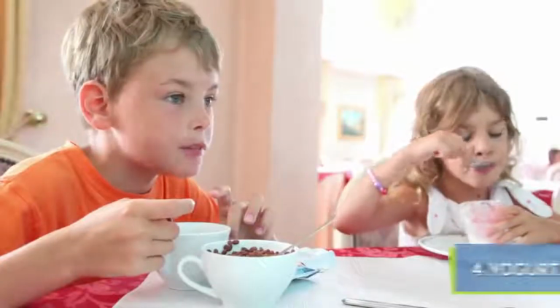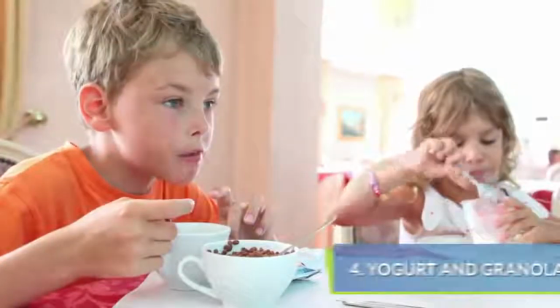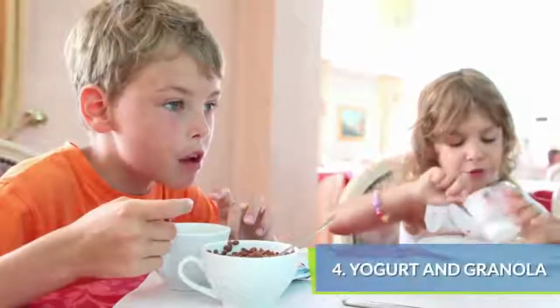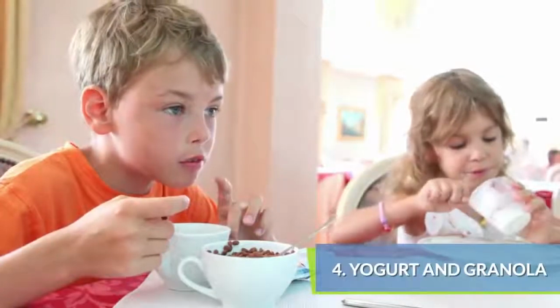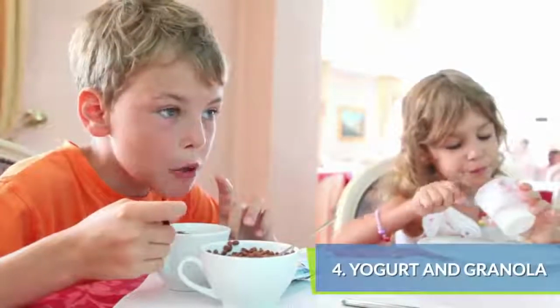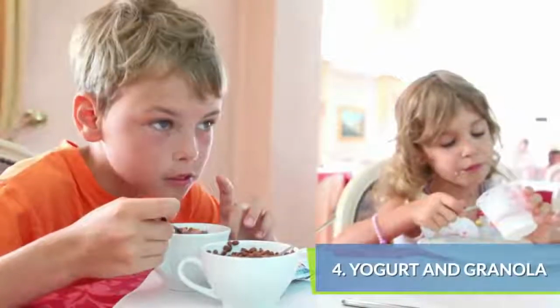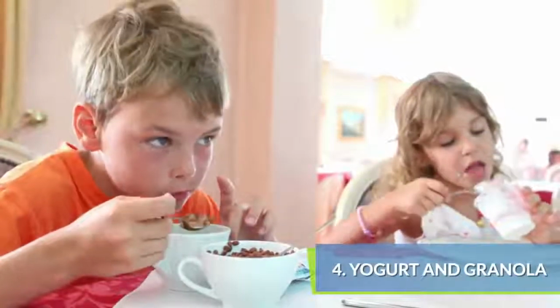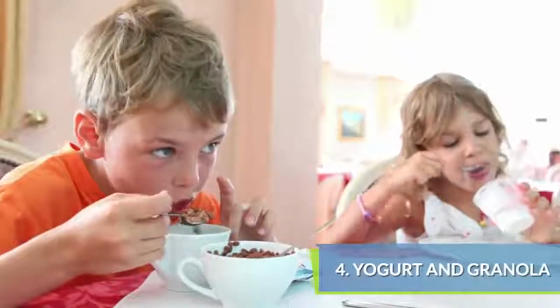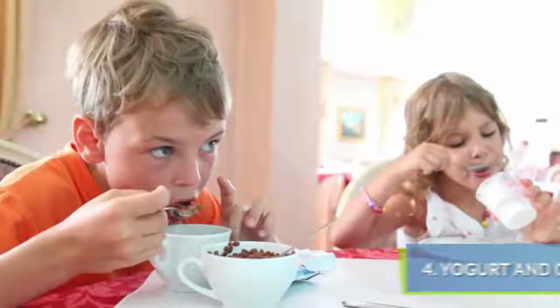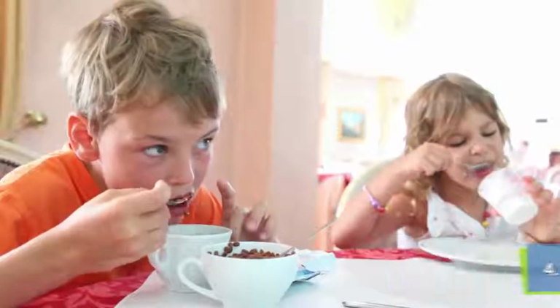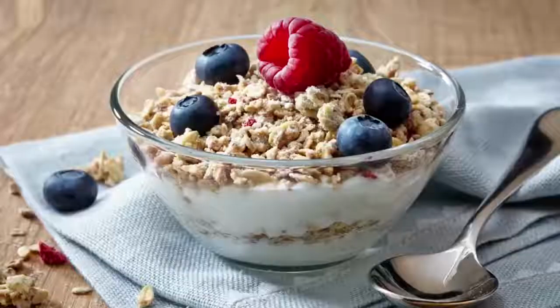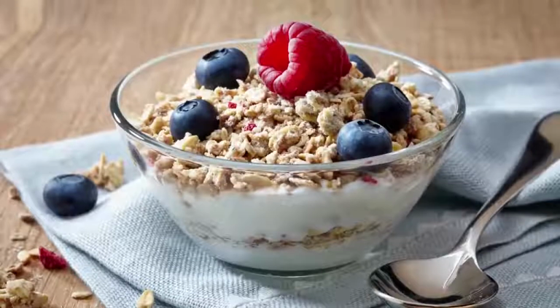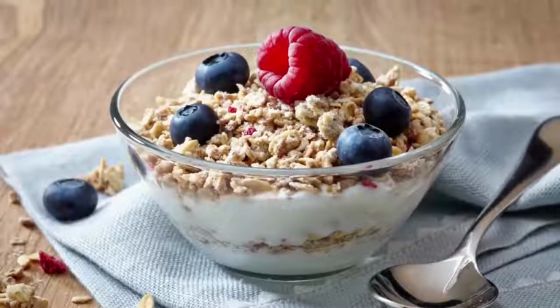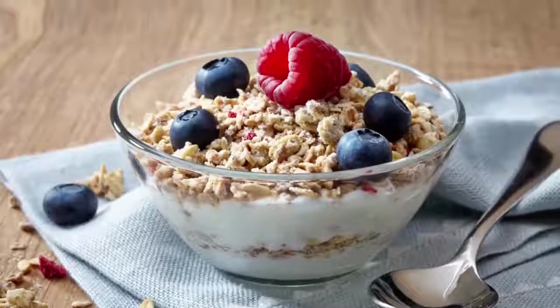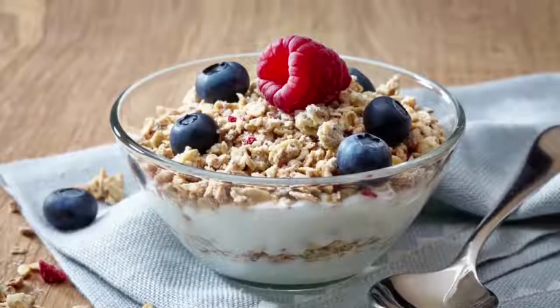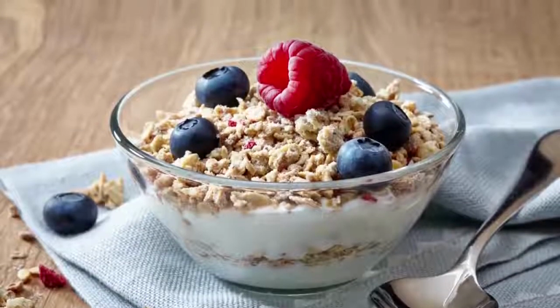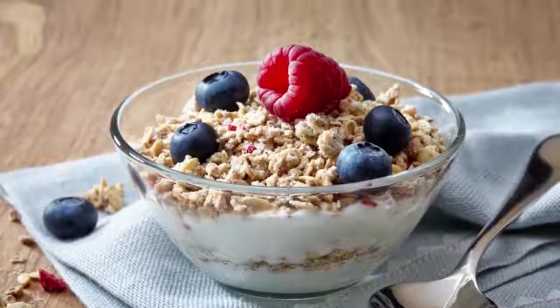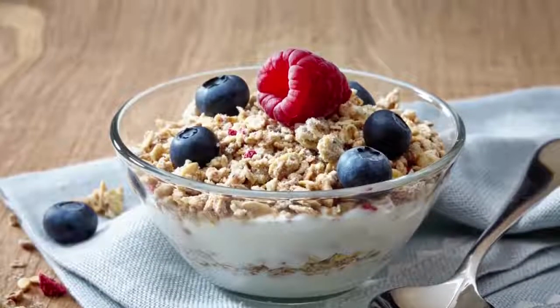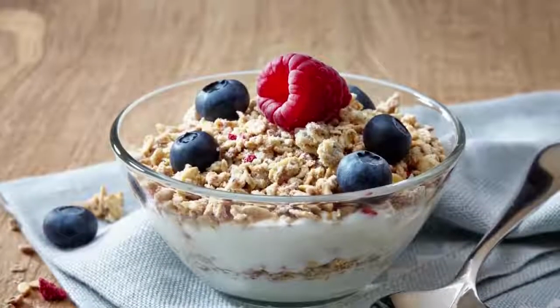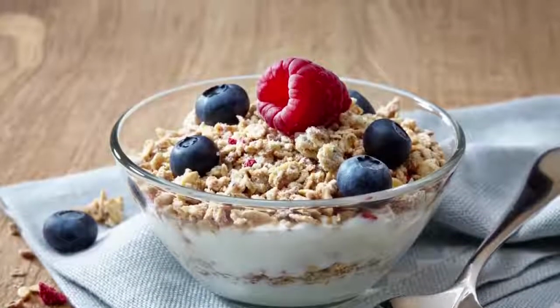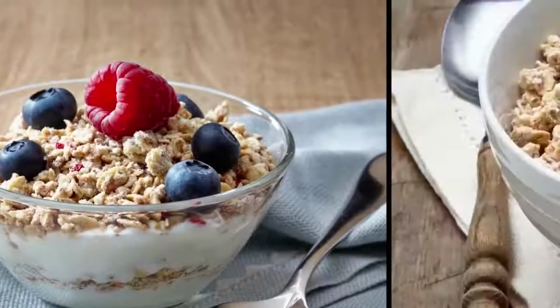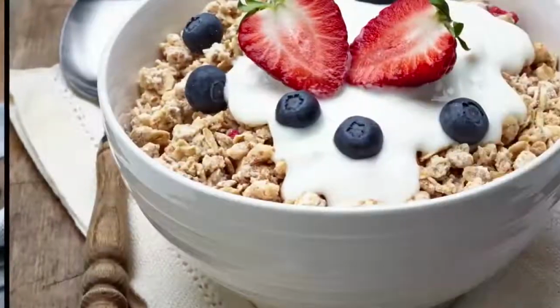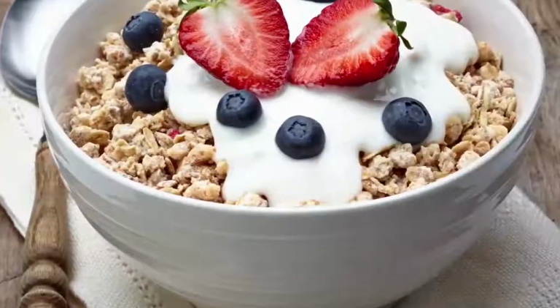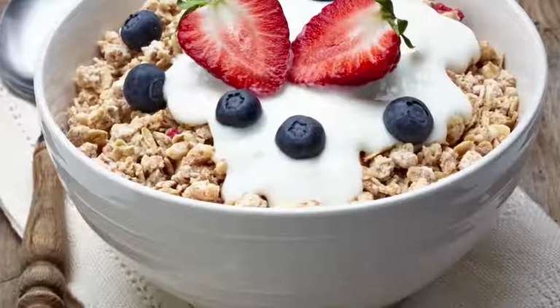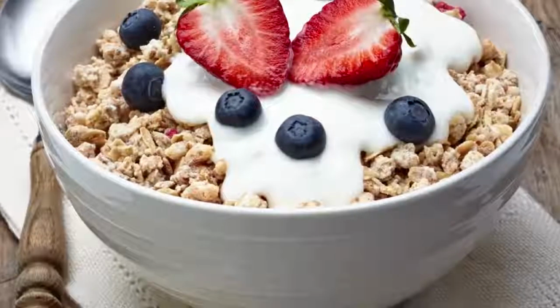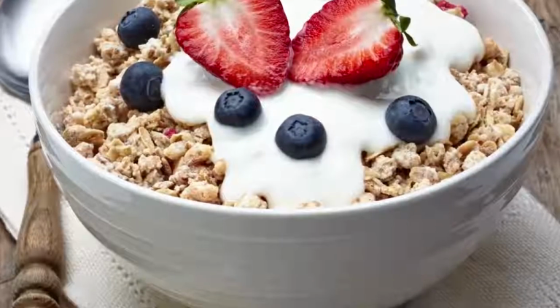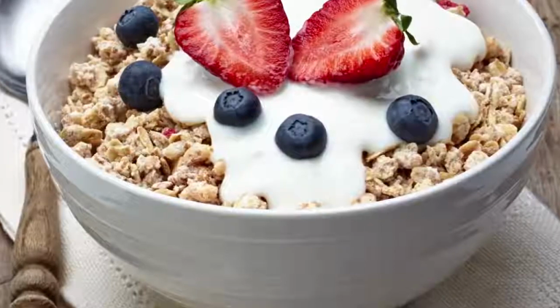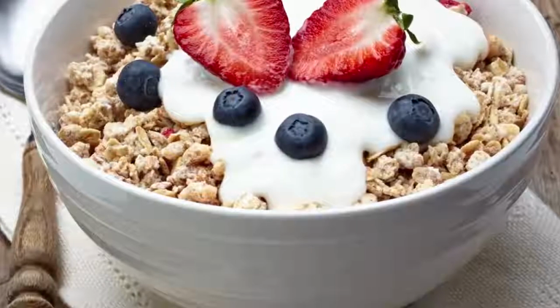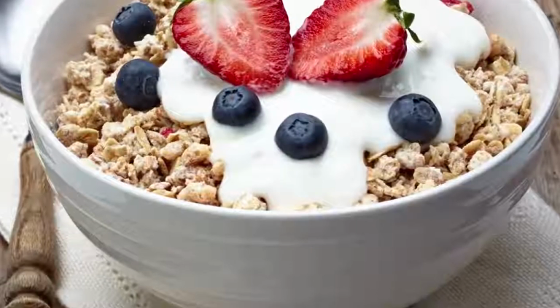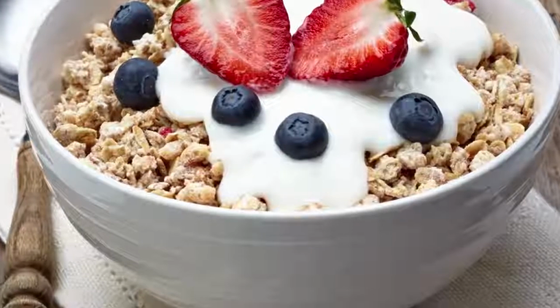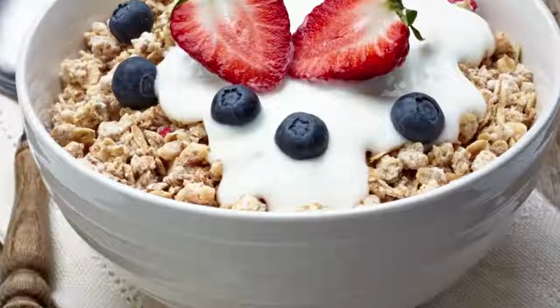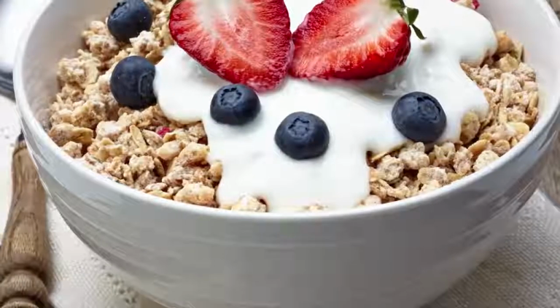Yogurt offers lots of protein and calcium, especially Greek yogurt. Add honey to sweeten the taste and top with fresh fruit and granola. Be careful — some granola has a high fat content if it's baked with butter or oil.